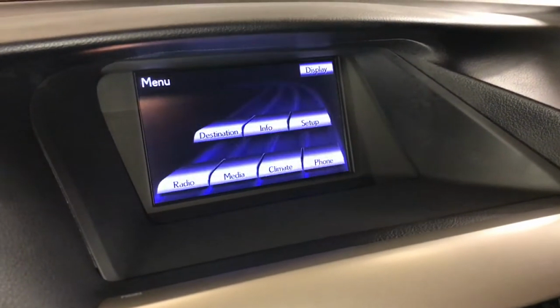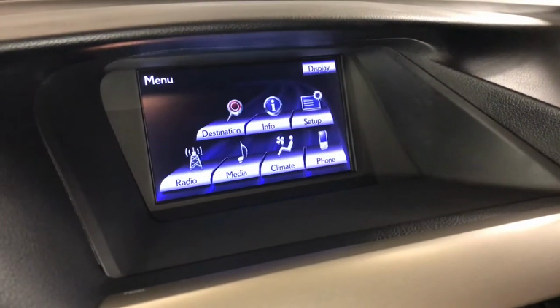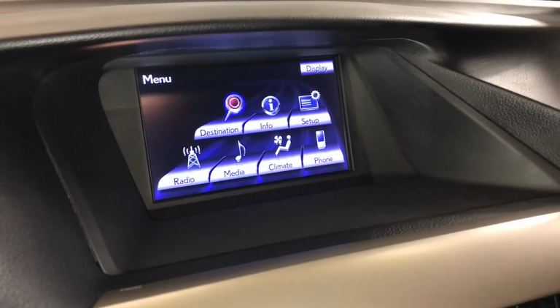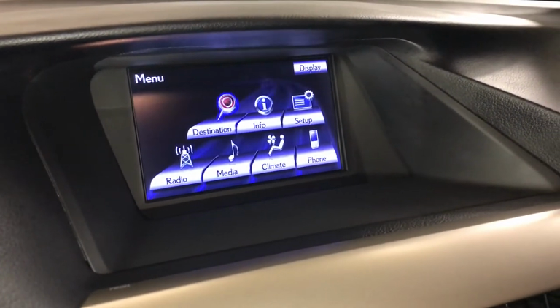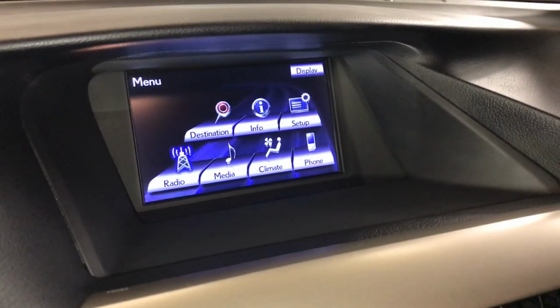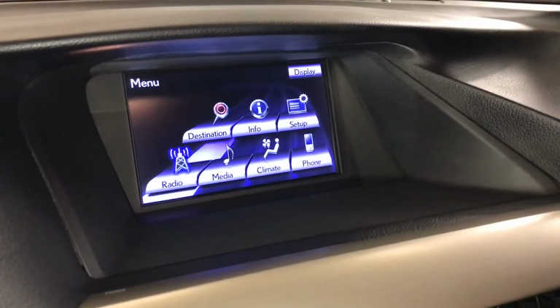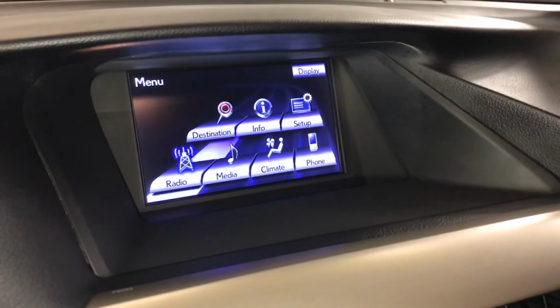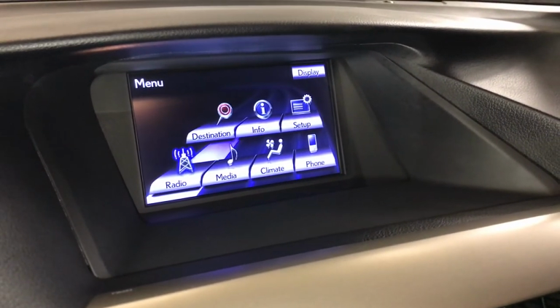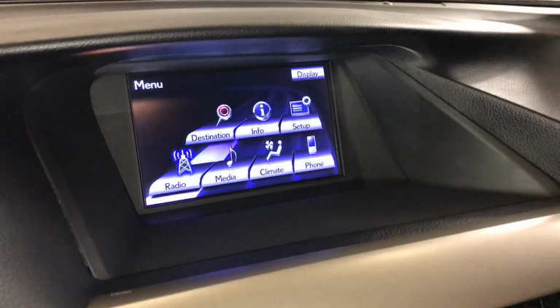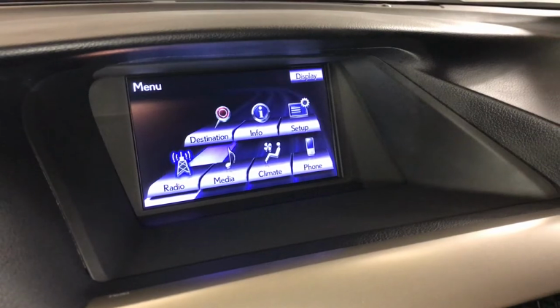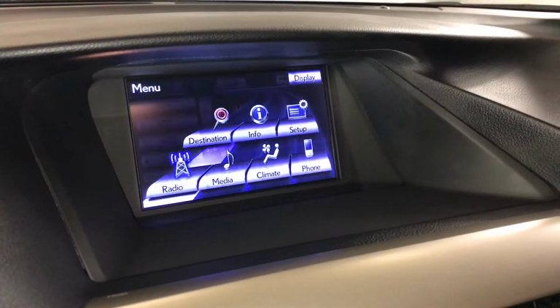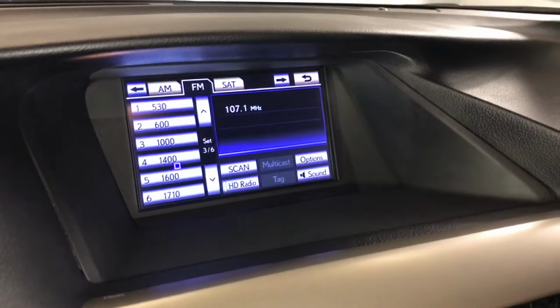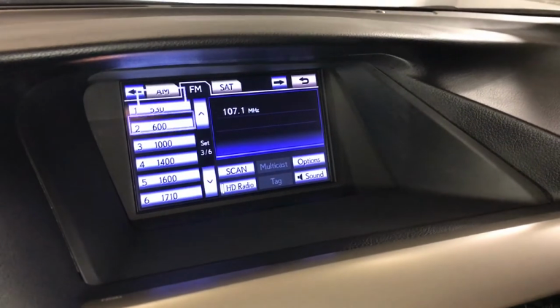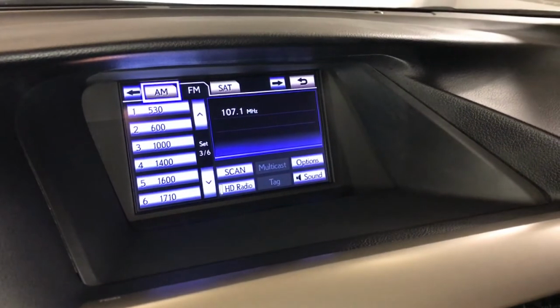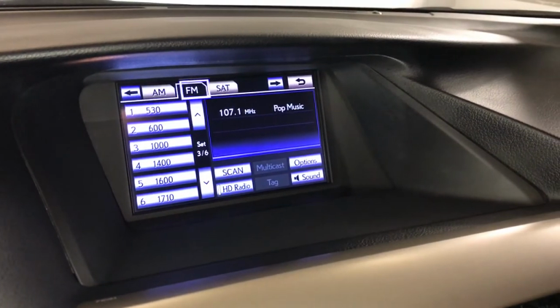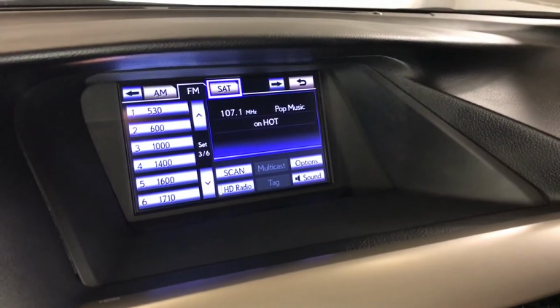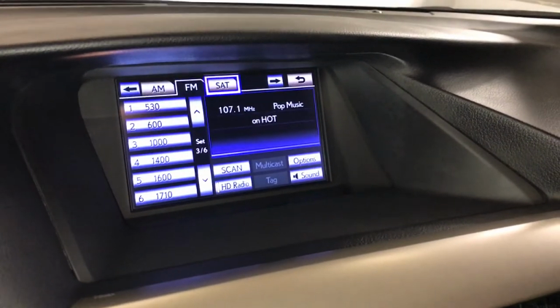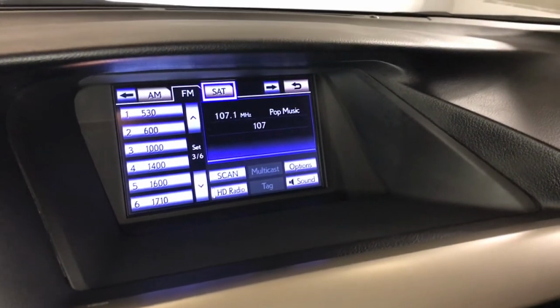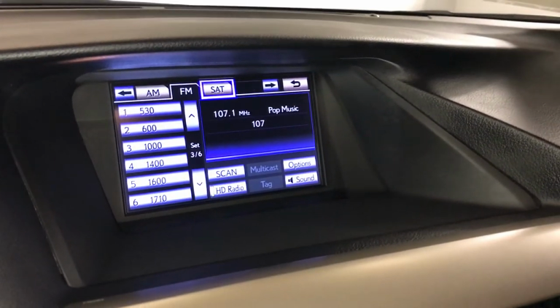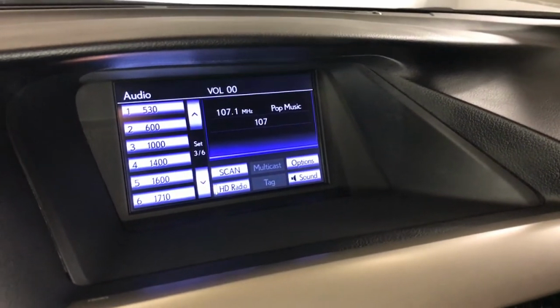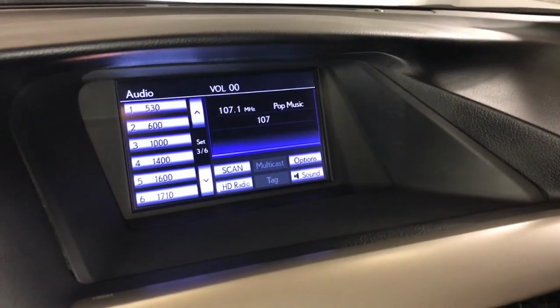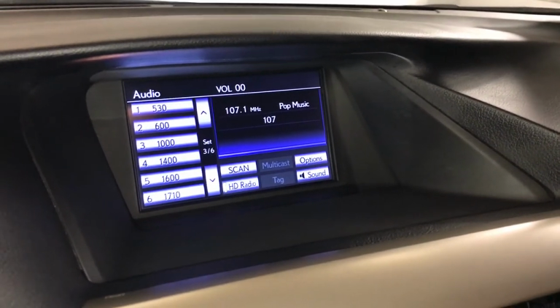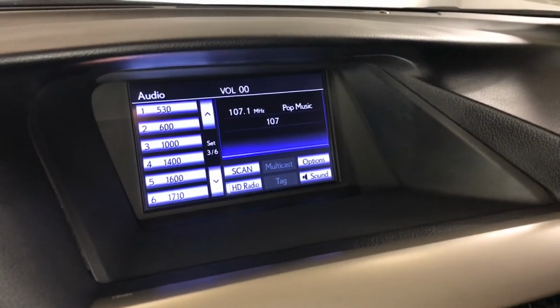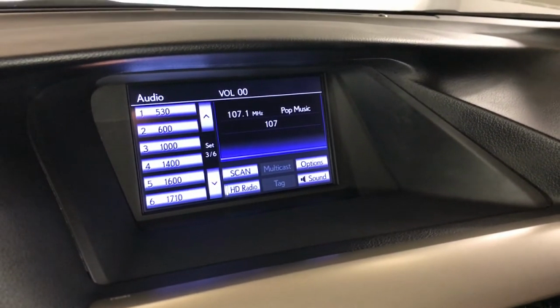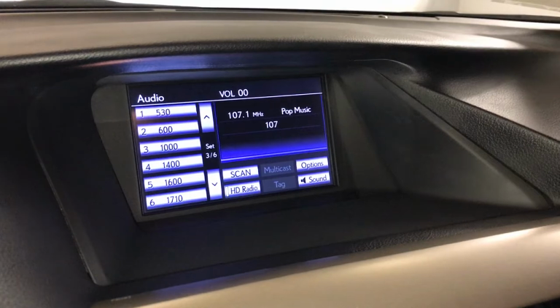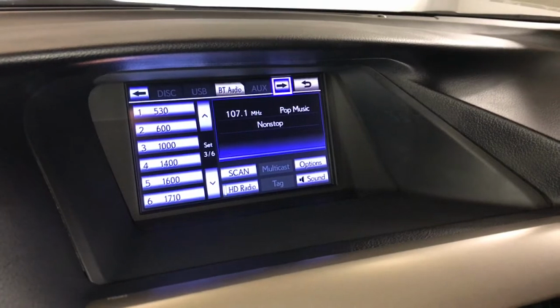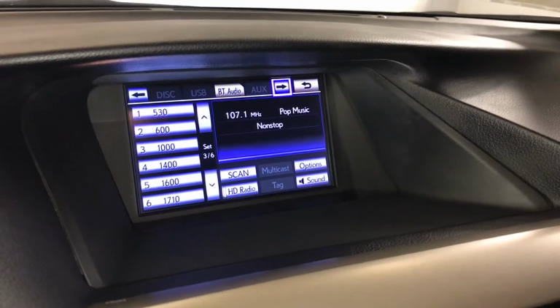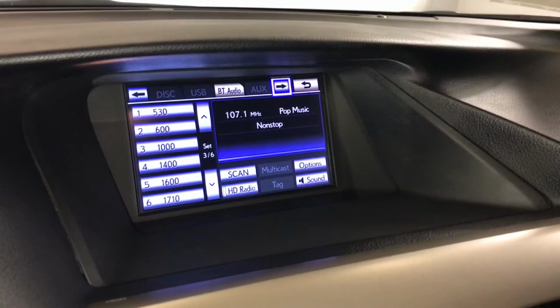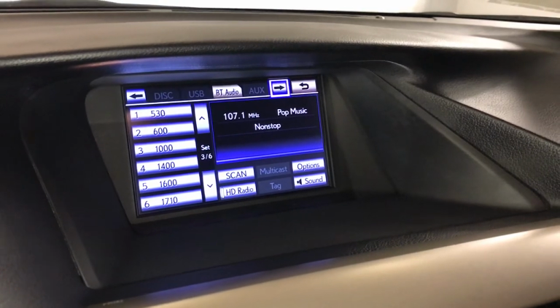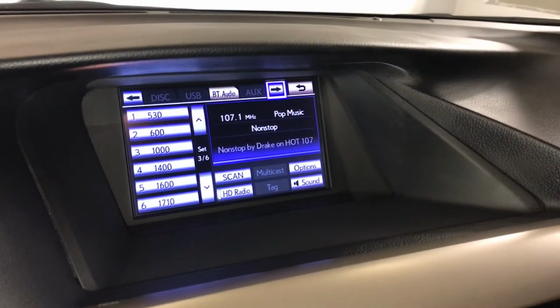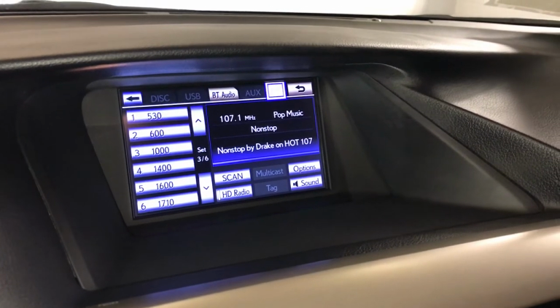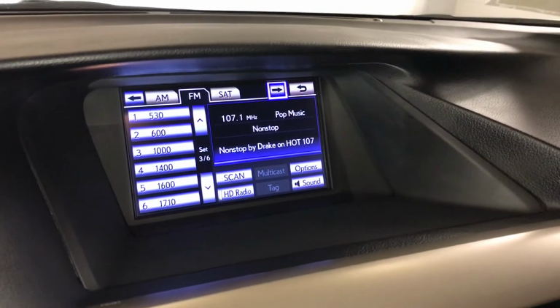12-speaker Lexus premium audio system with a rear subwoofer. AM/FM HD radio, satellite, CD, USB auxiliary, and Bluetooth.